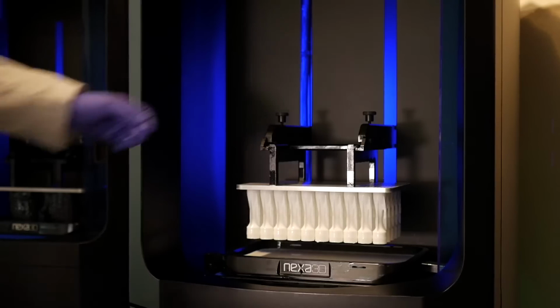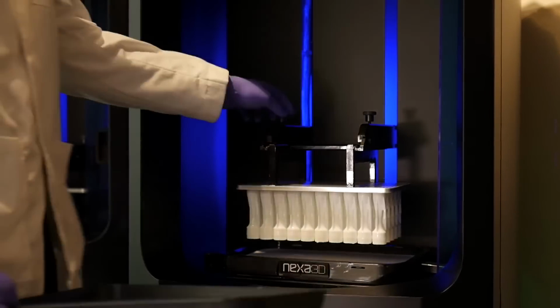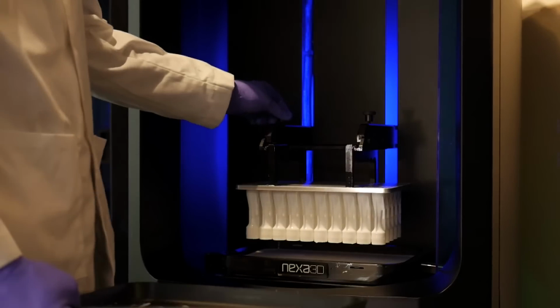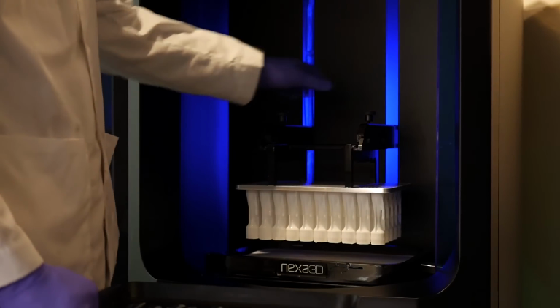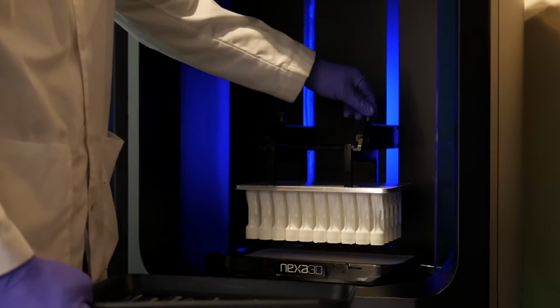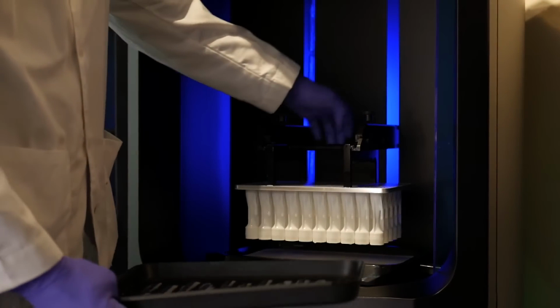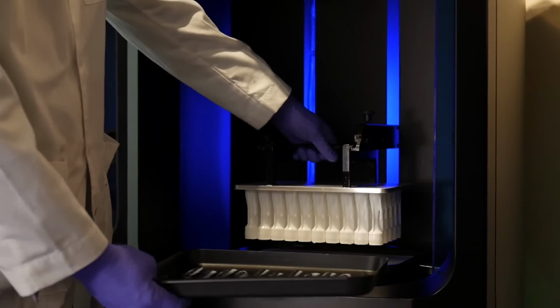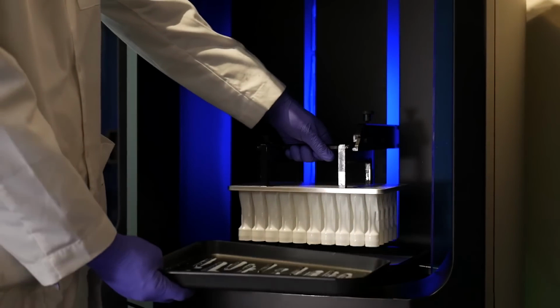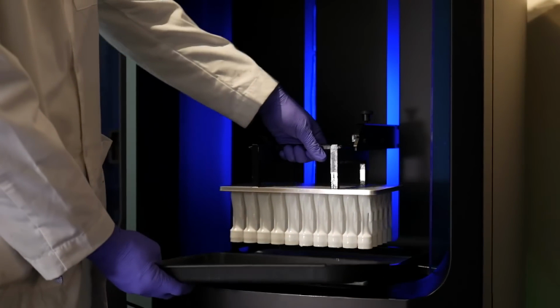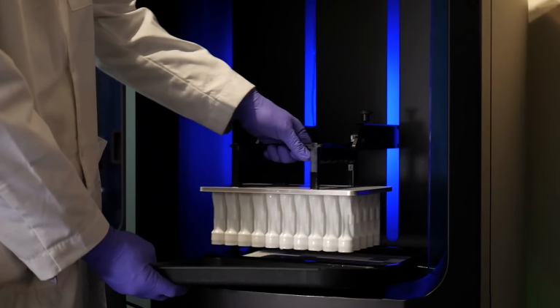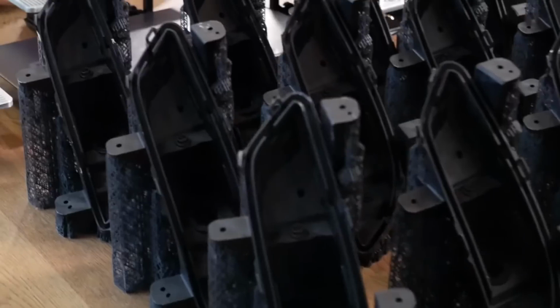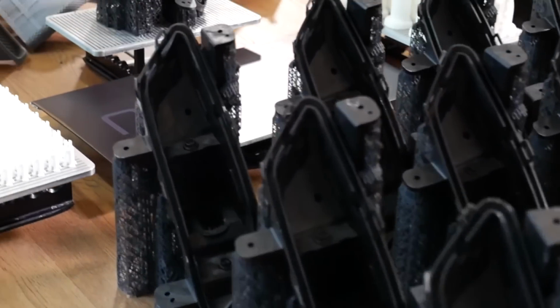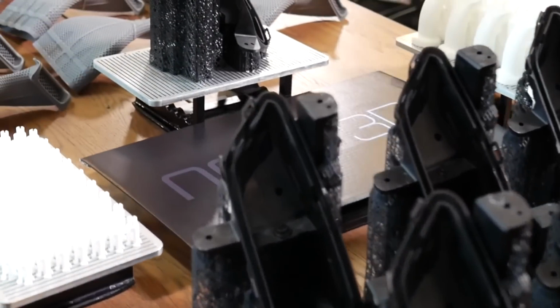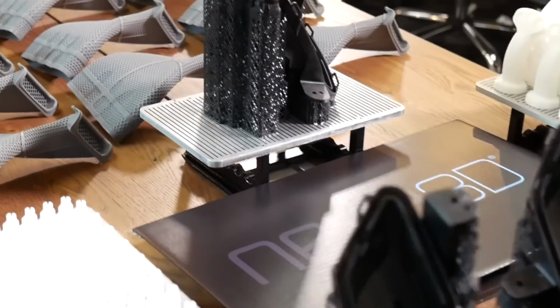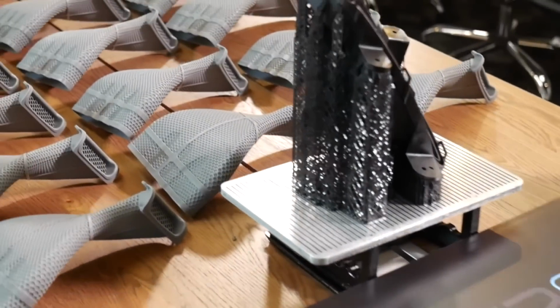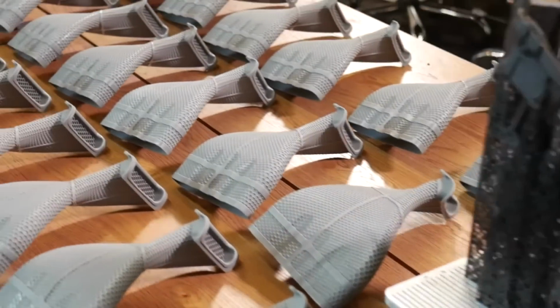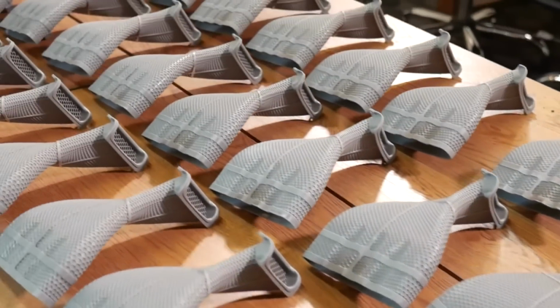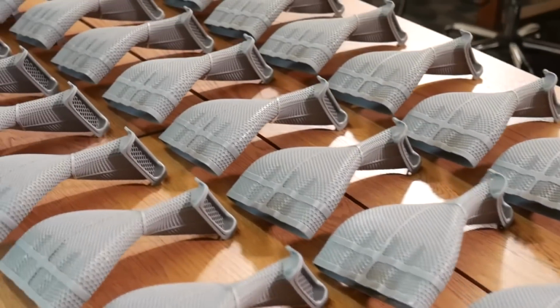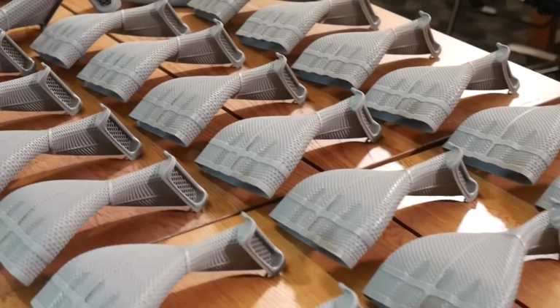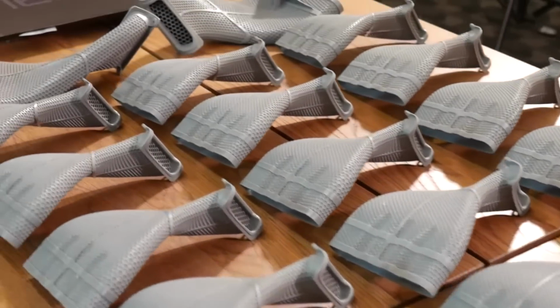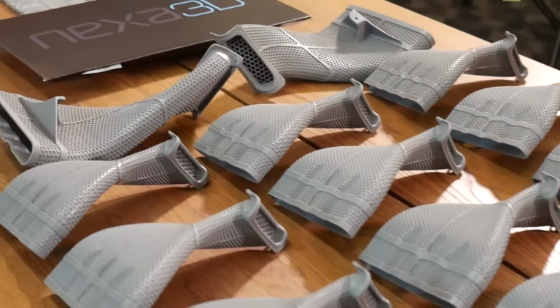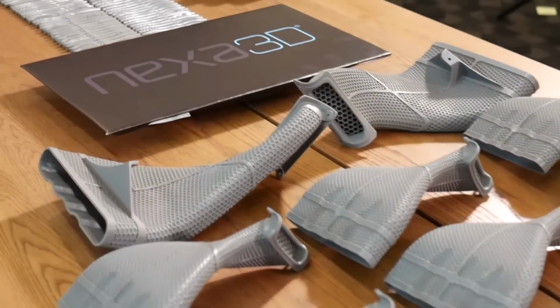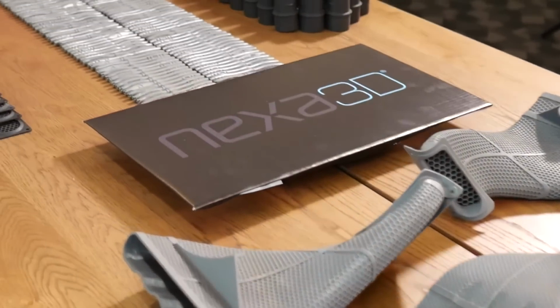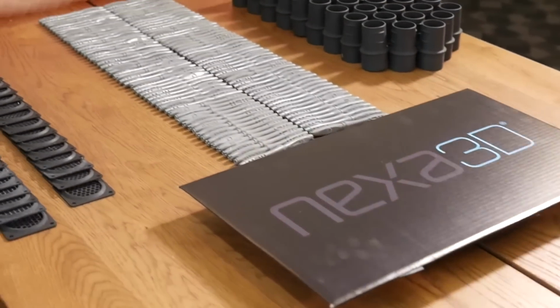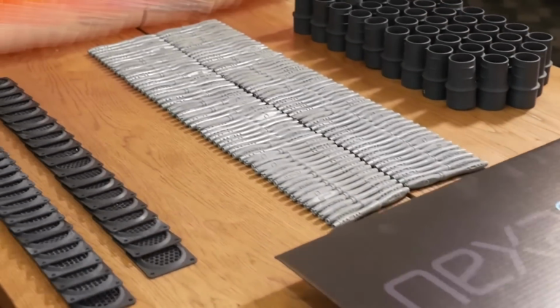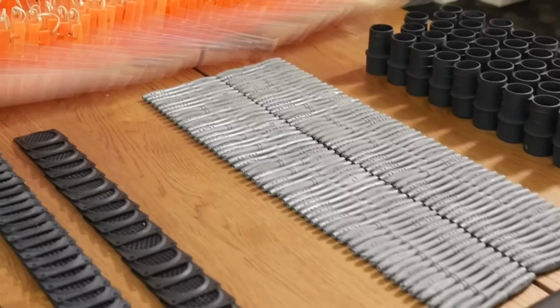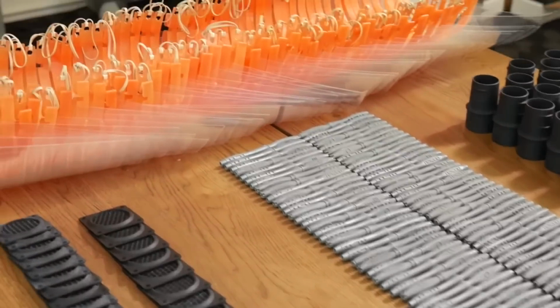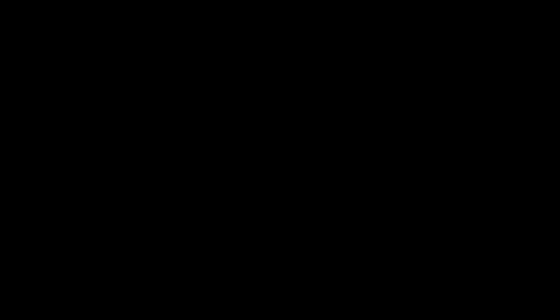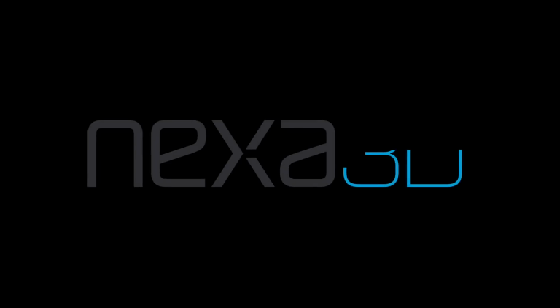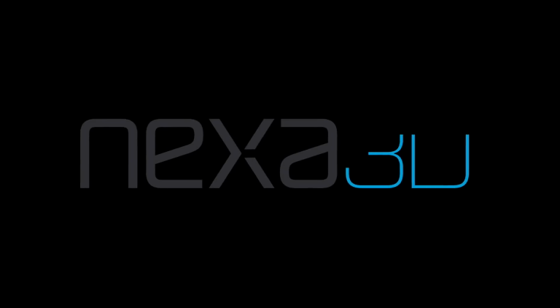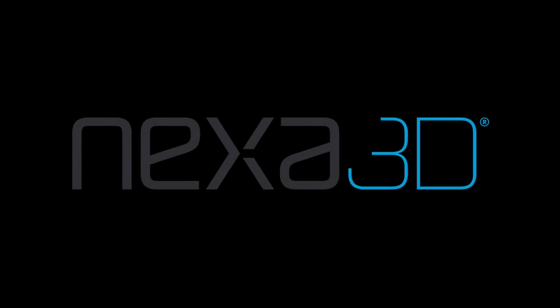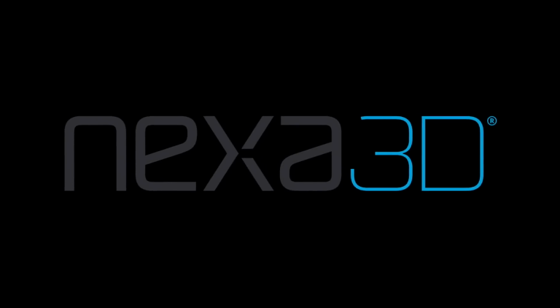Nexa 3D combines high performance photoplastics, a highly productive hardware platform, and intelligent software to accelerate additive manufacturing.